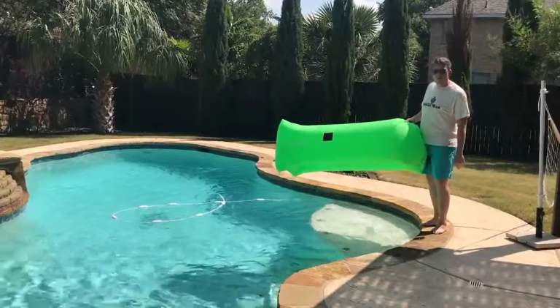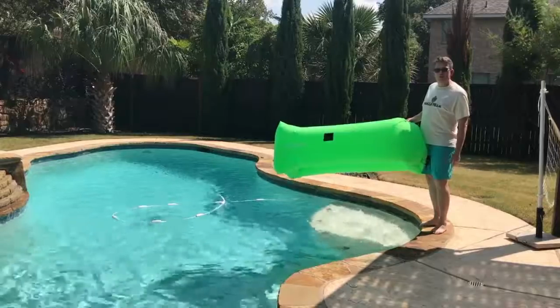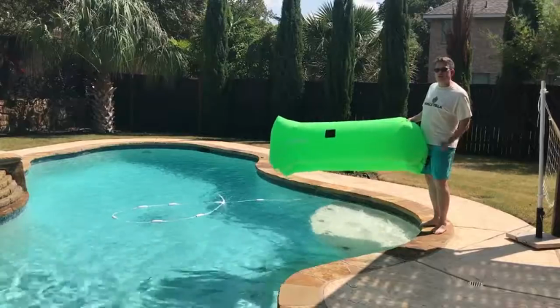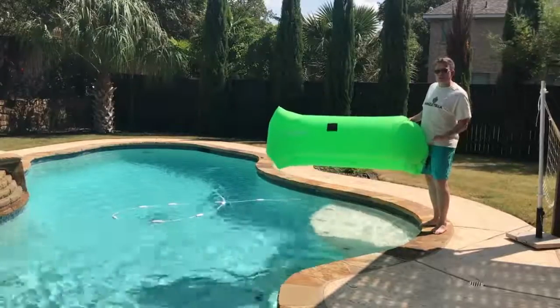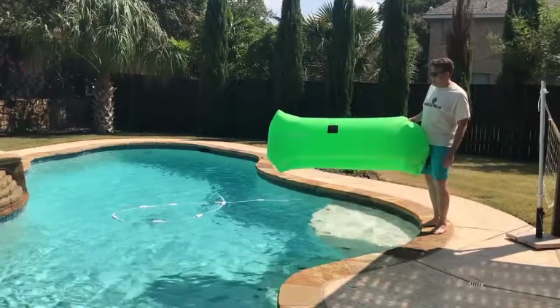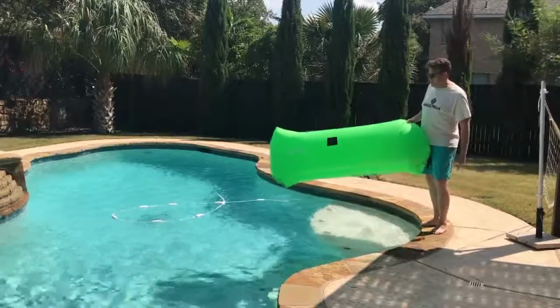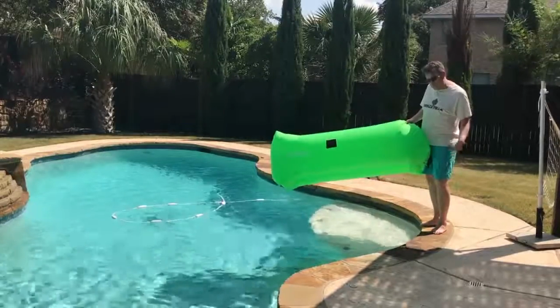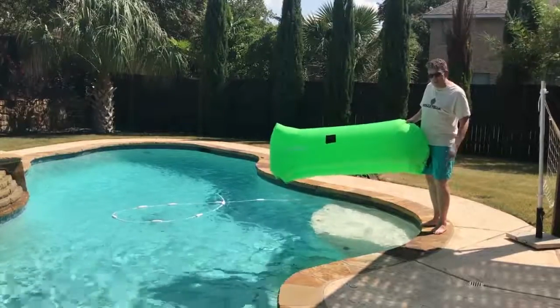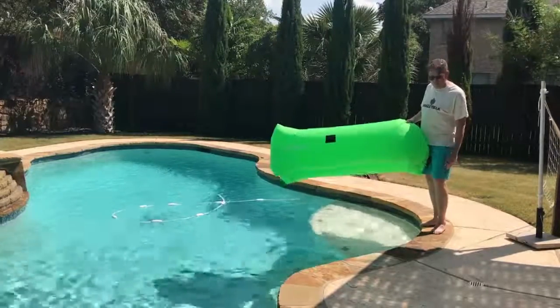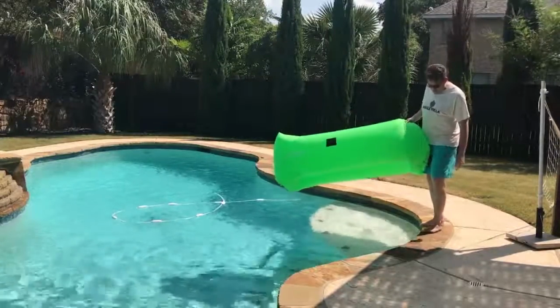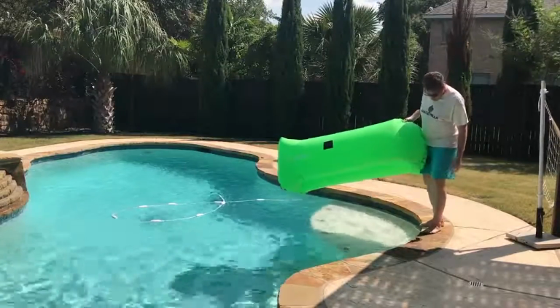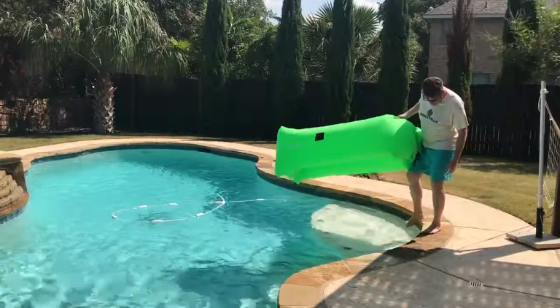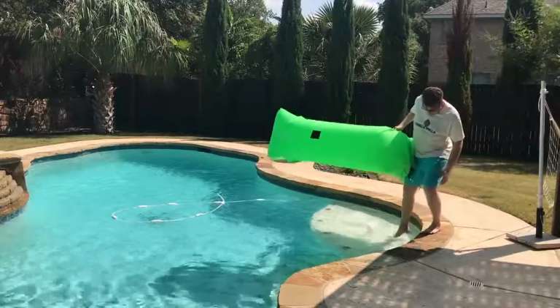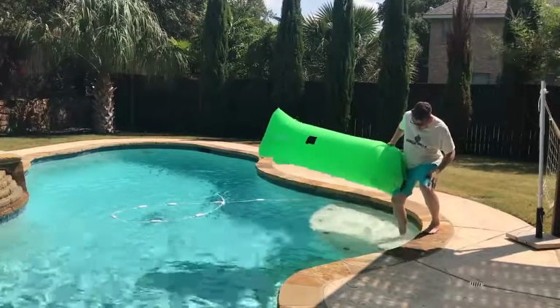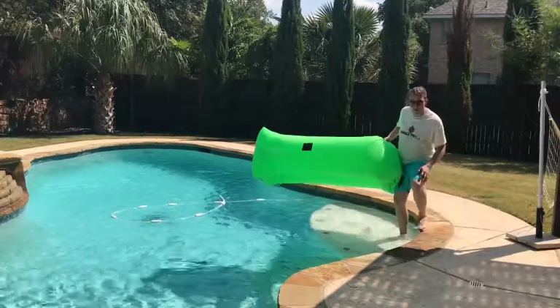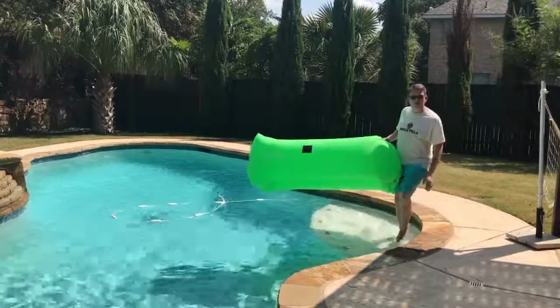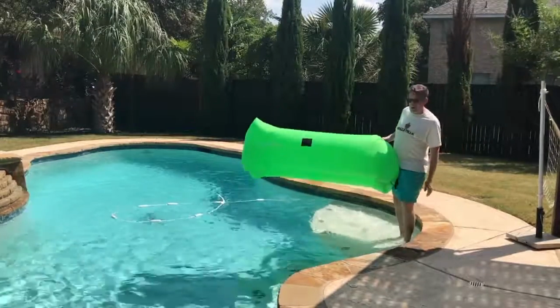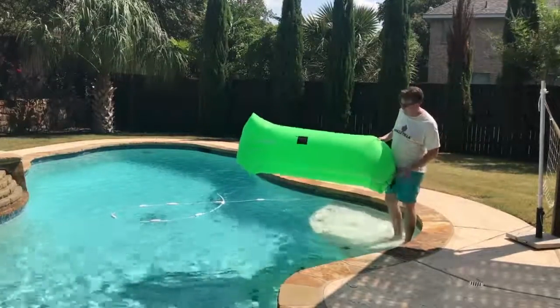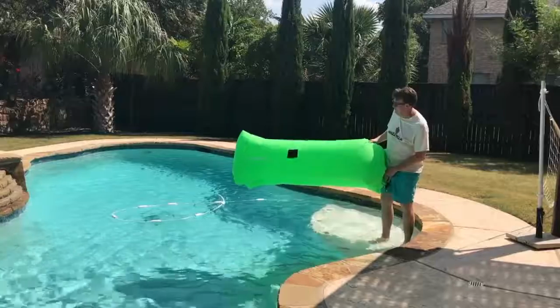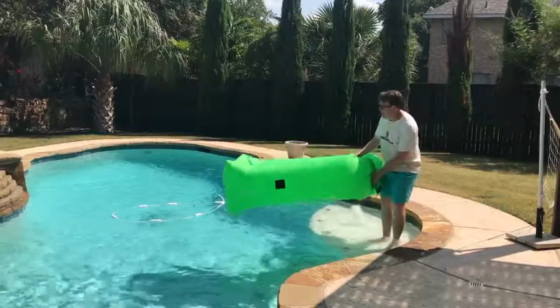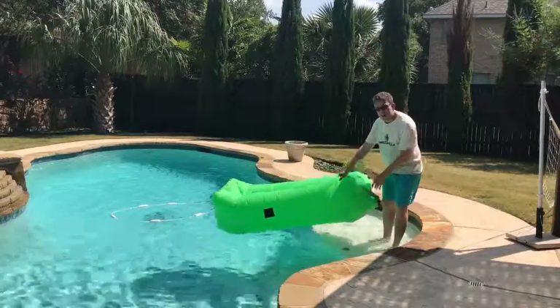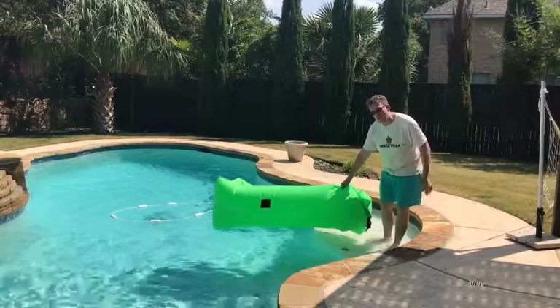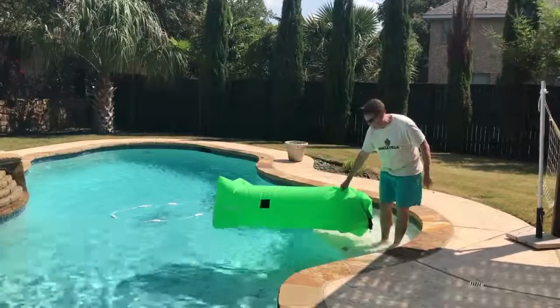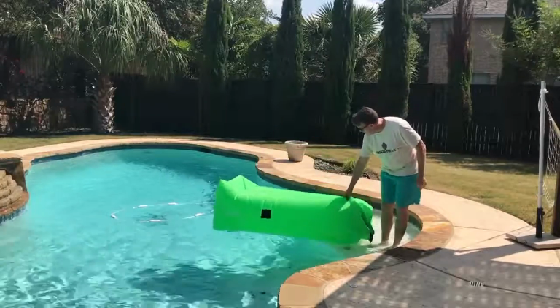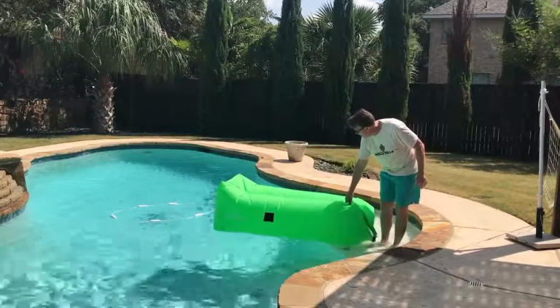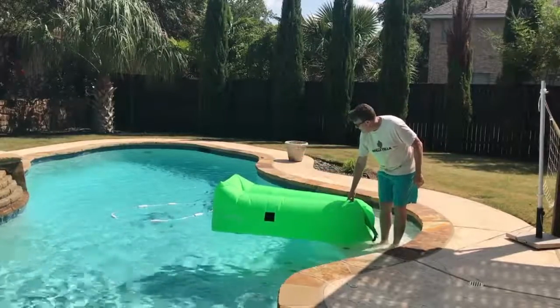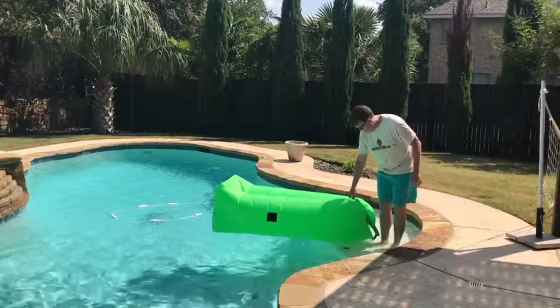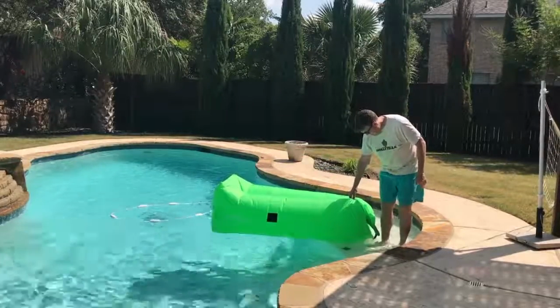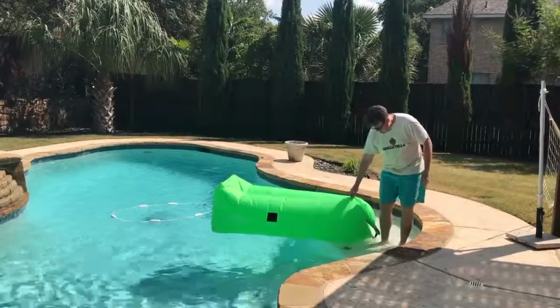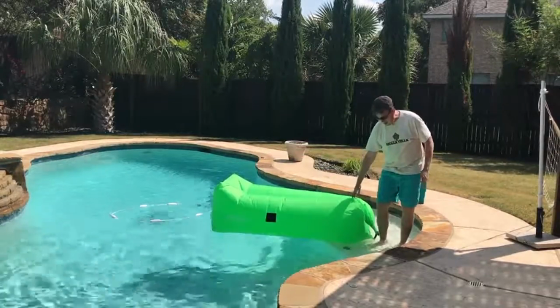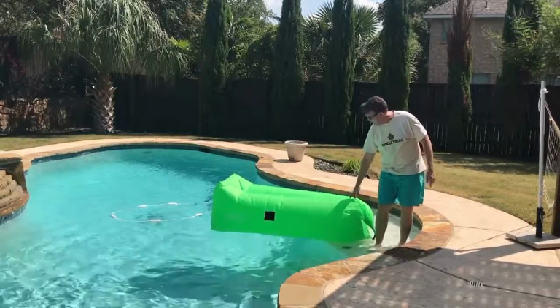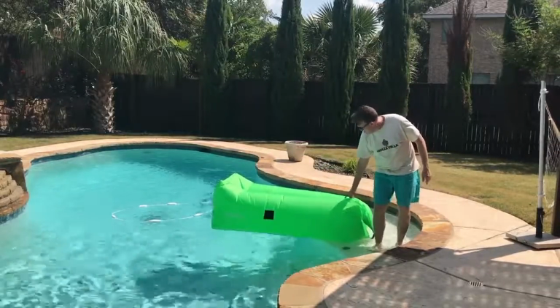I've heard they're difficult to get on in the pool, so I just wanted to demonstrate whether that's true or not. I don't actually know — I haven't tried this yet. So I'm going to try it off the steps here.